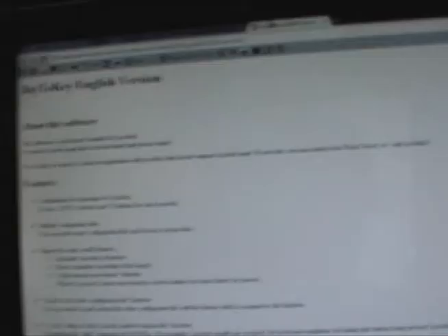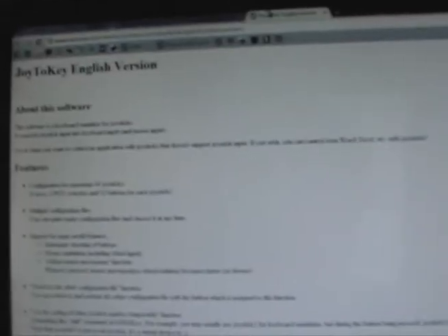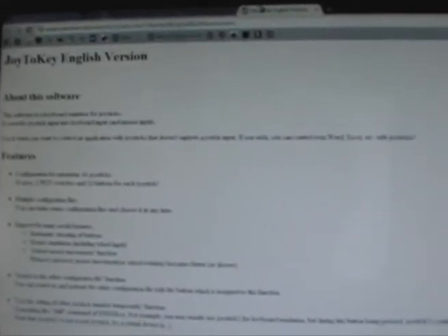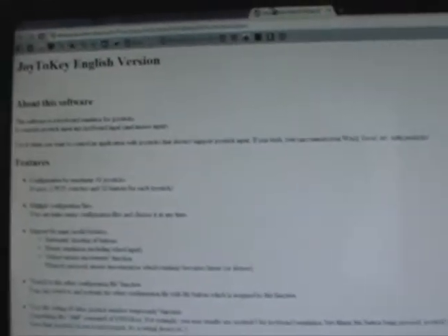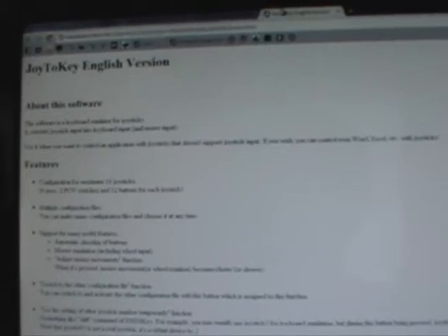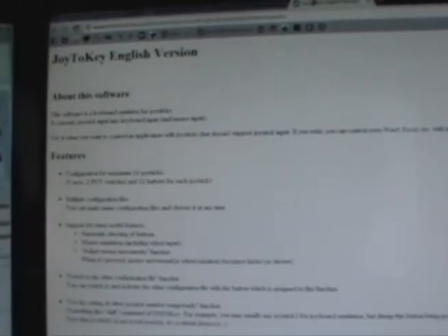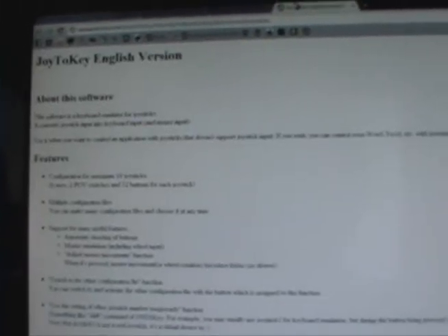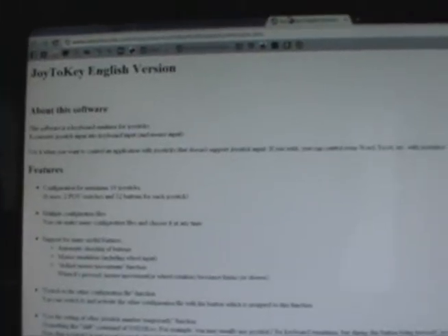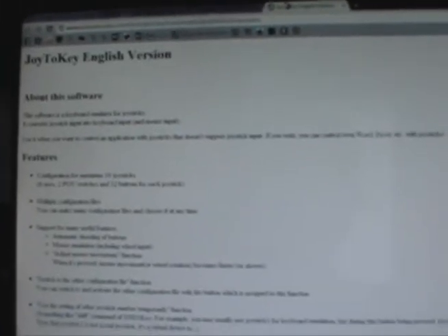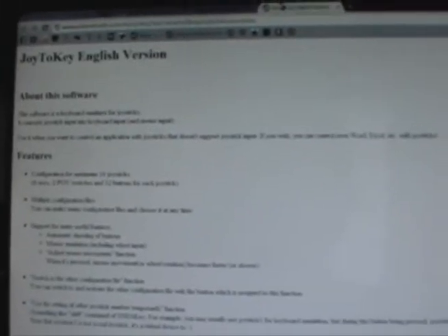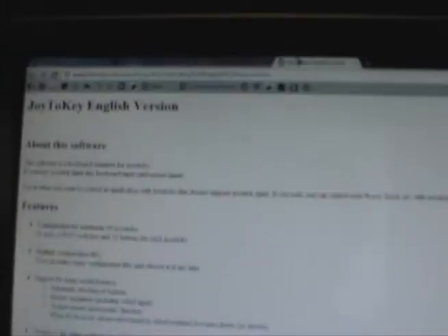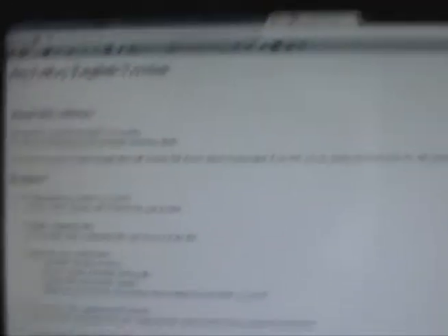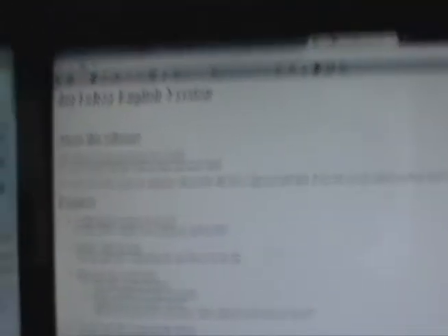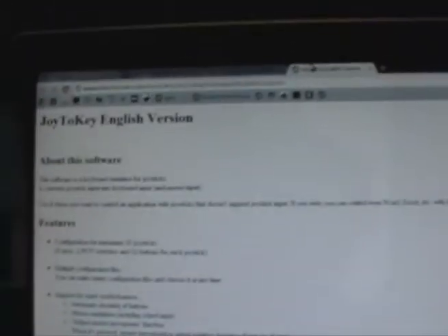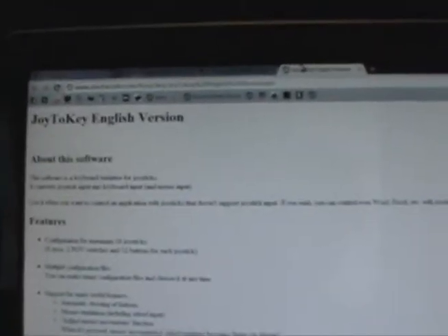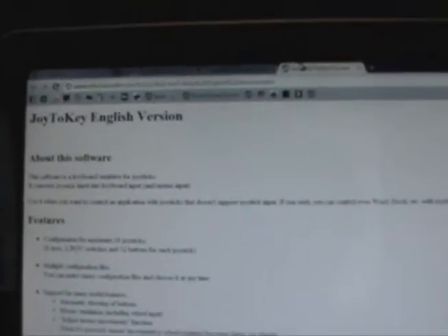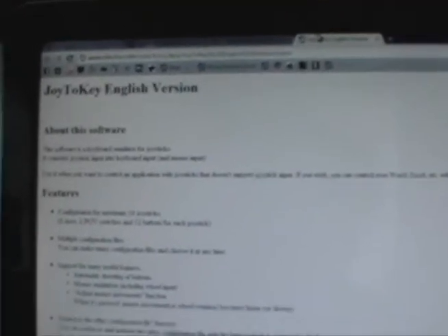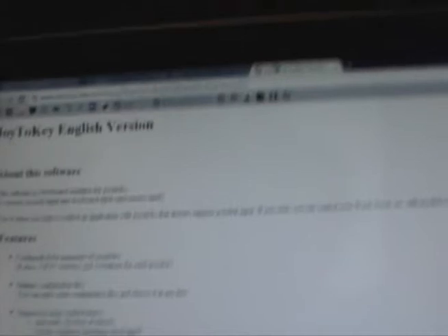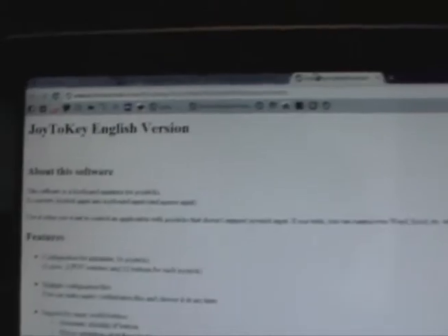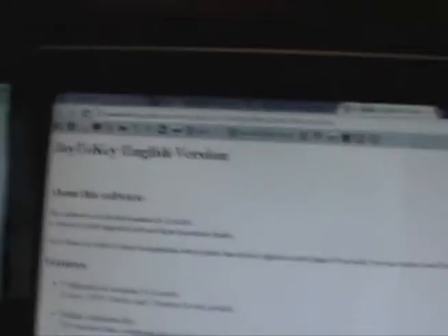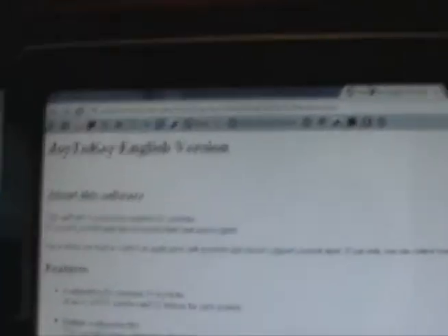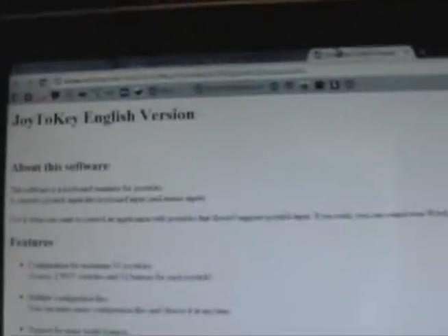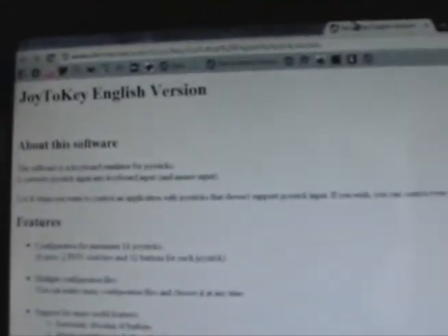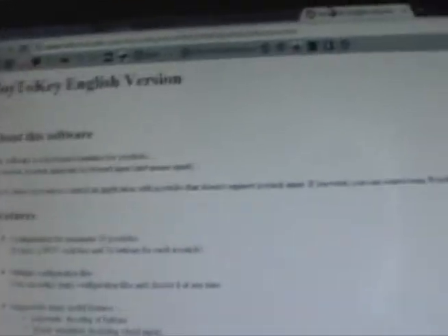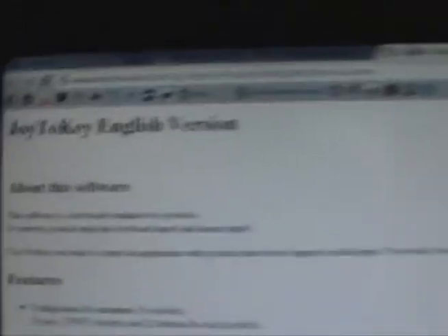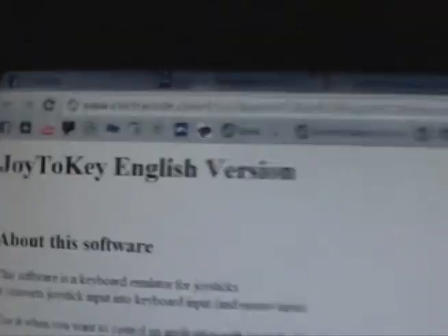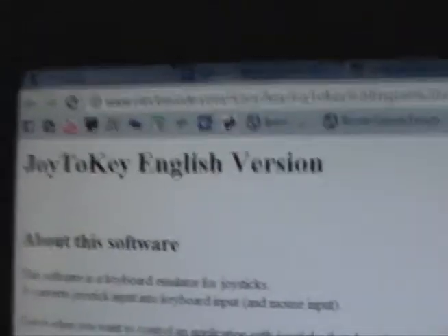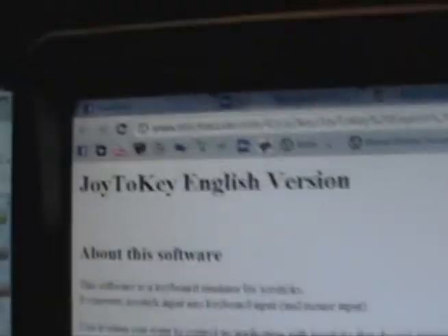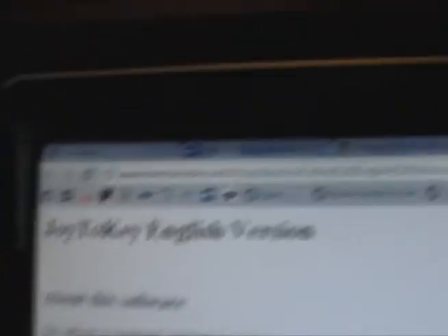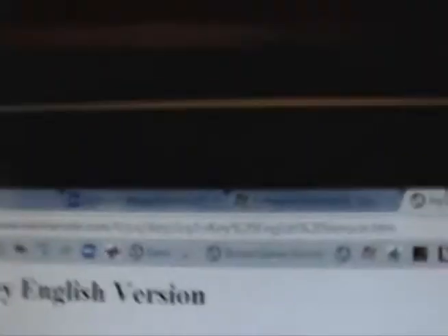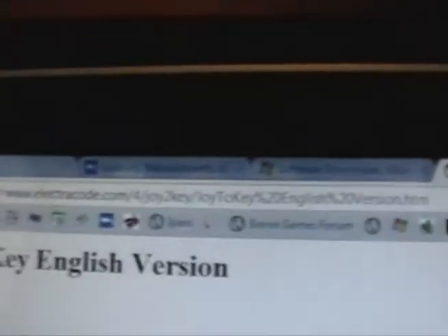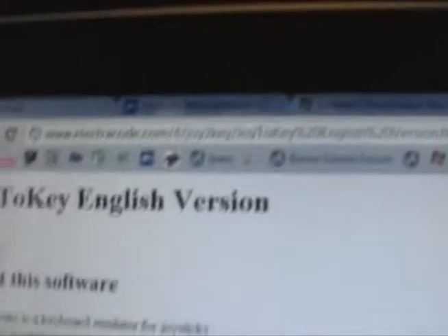For that, you need software to actually make it work with your computer. I use Joy2Key, although I've heard Xpadder is also pretty good. The link for Joy2Key will be in the description.